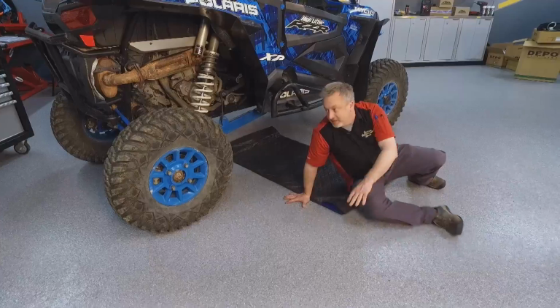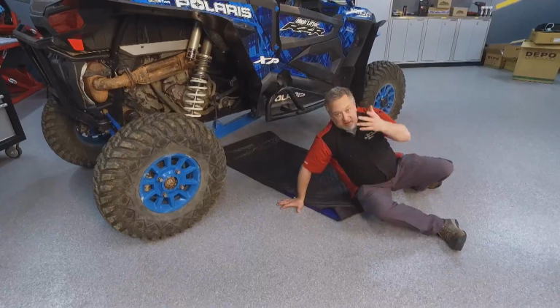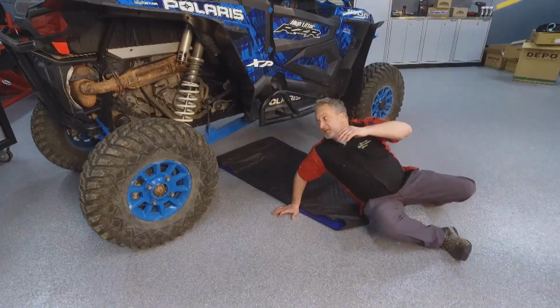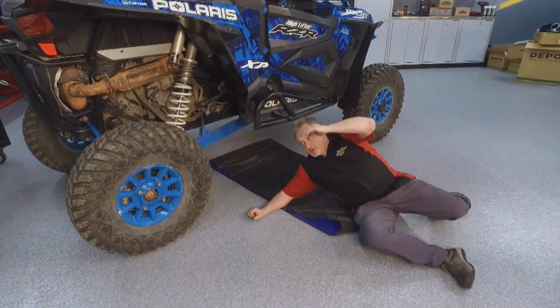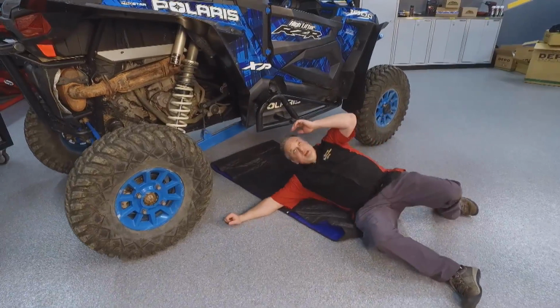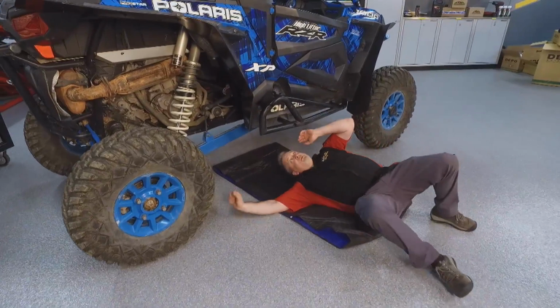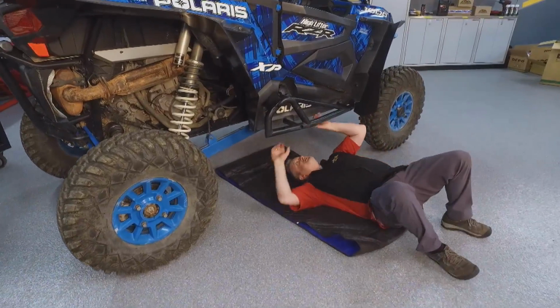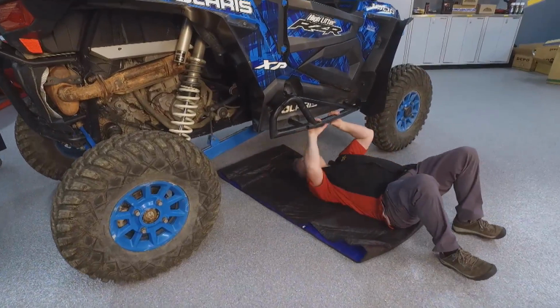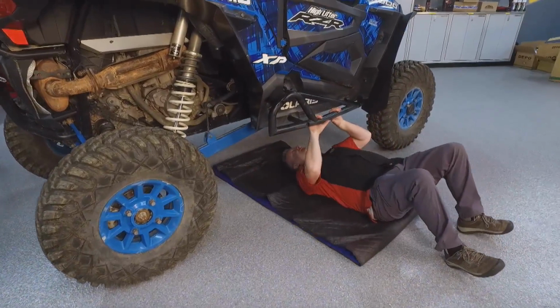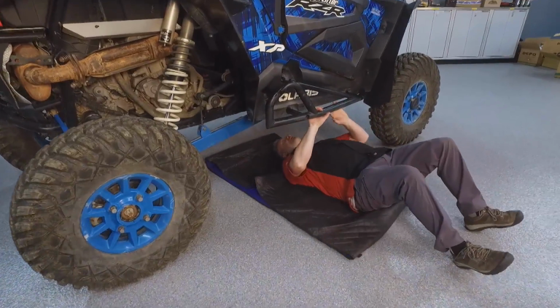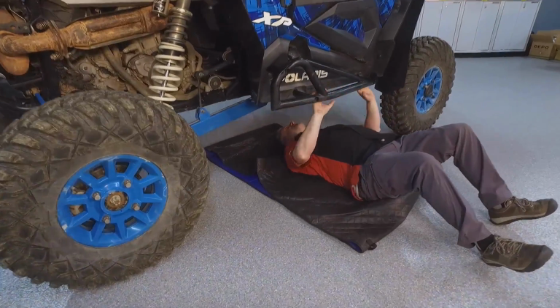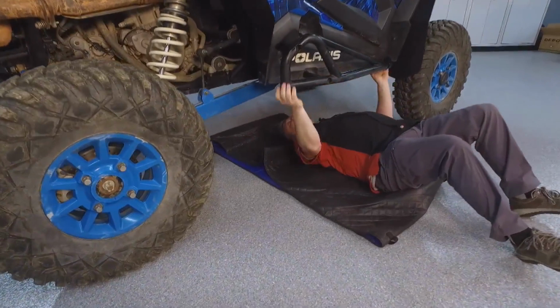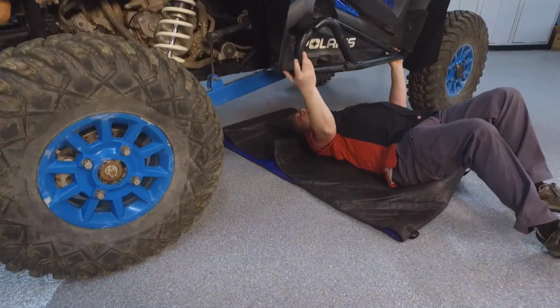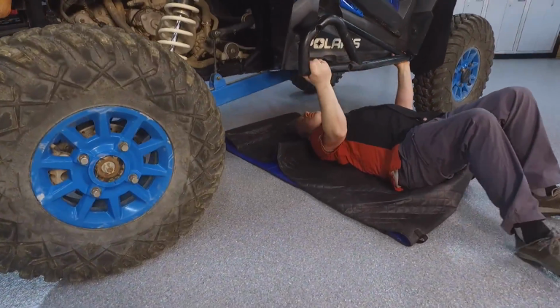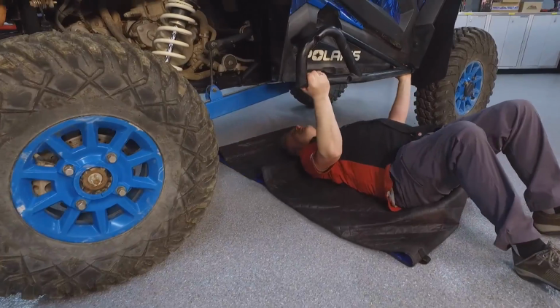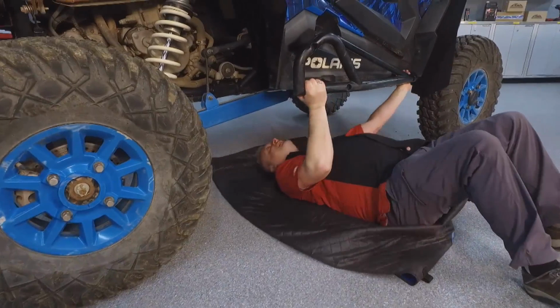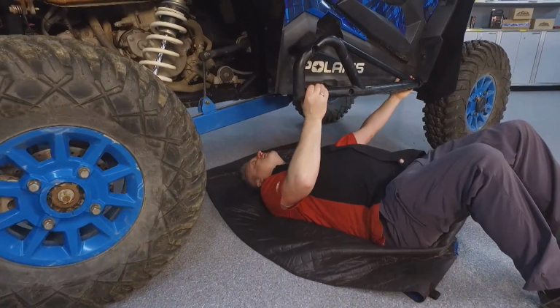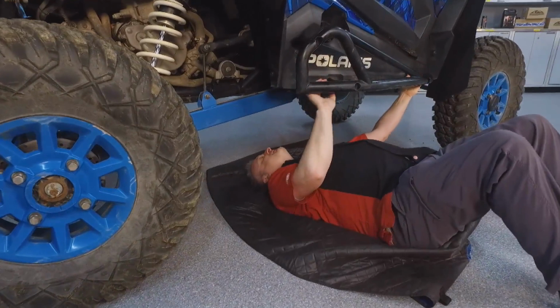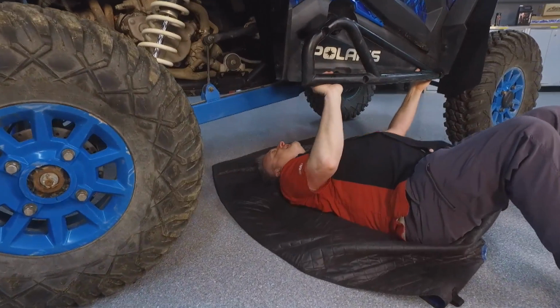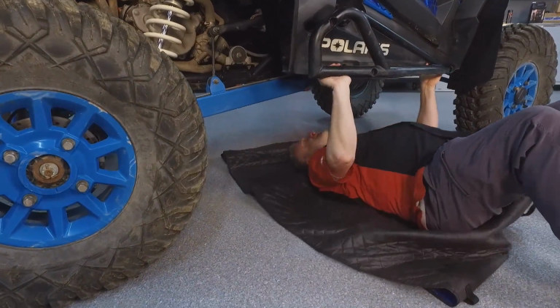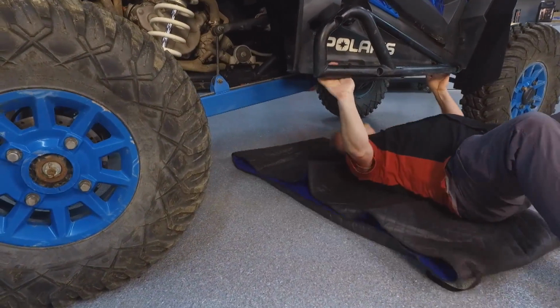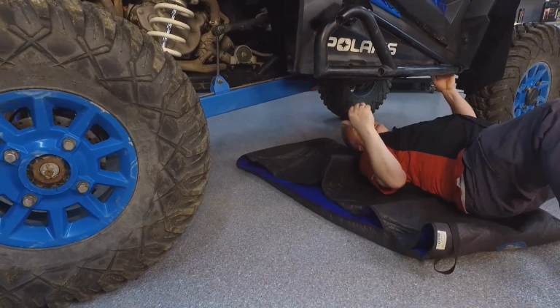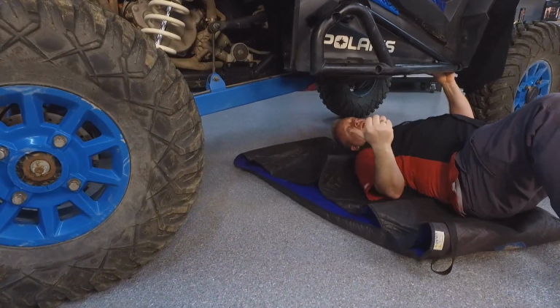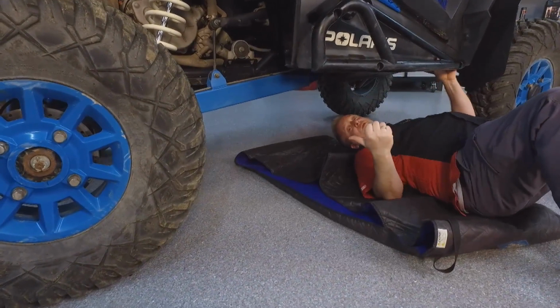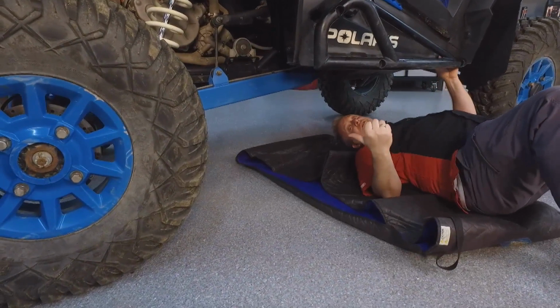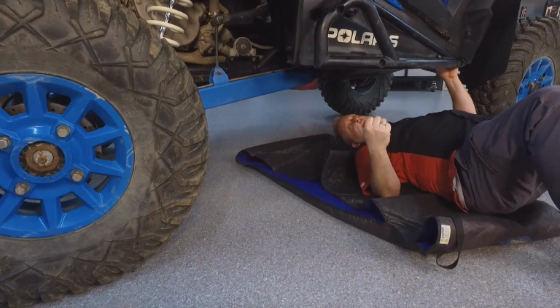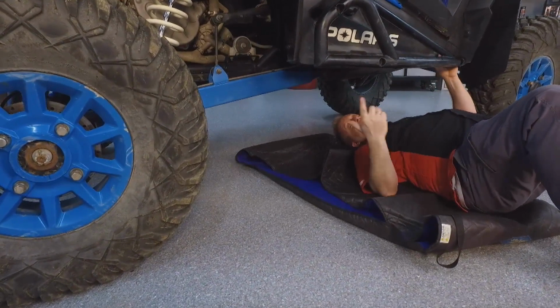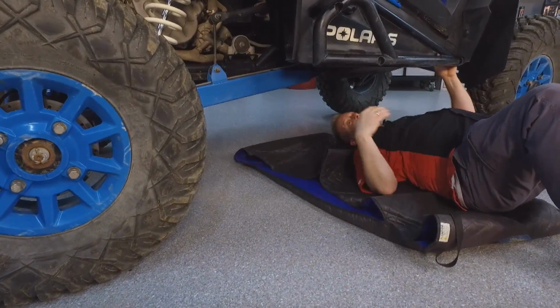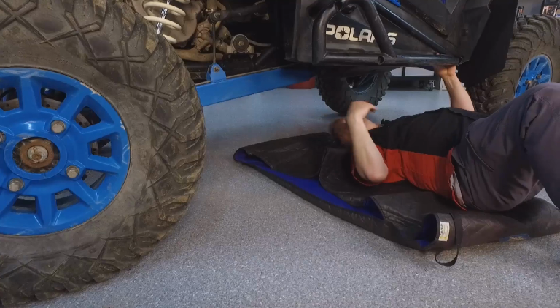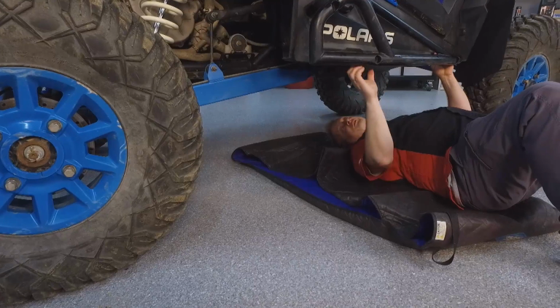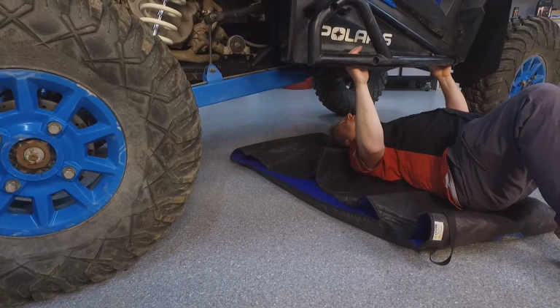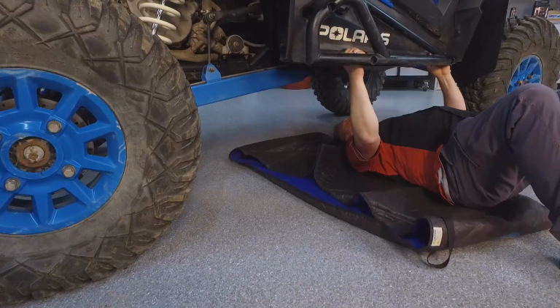Now, there's a lot of clearance here, which is a good thing, but the Magic Creeper requires zero ground clearance. If you had wheels or something like that, A, you wouldn't be able to roll on the terrain, and B, there wouldn't be room for you underneath the vehicle anyway.